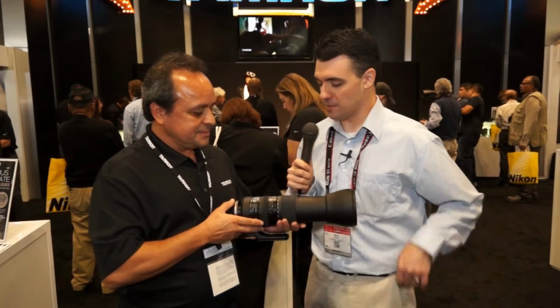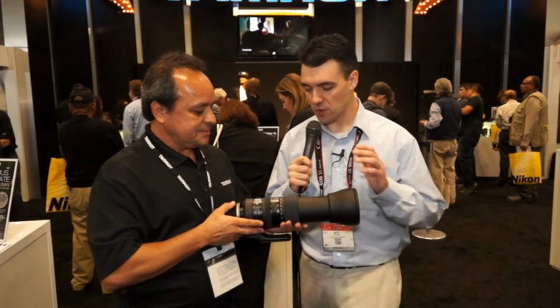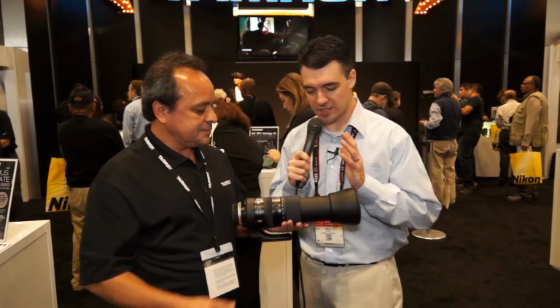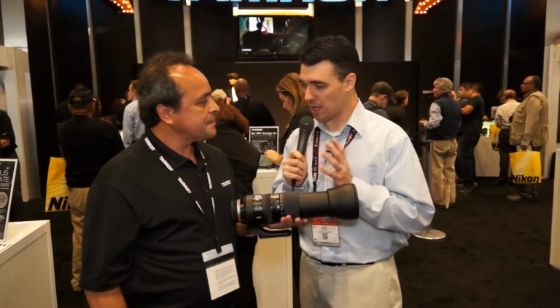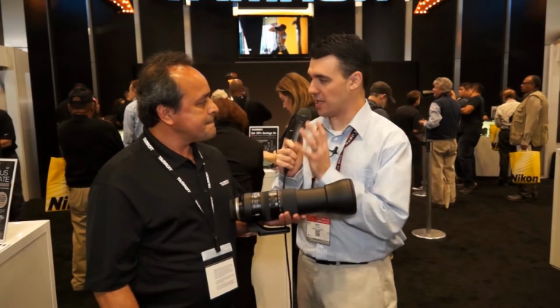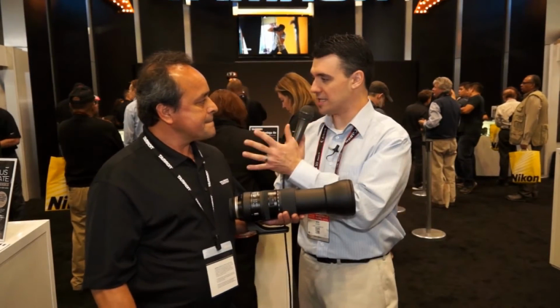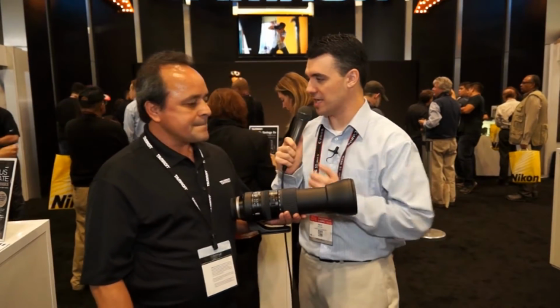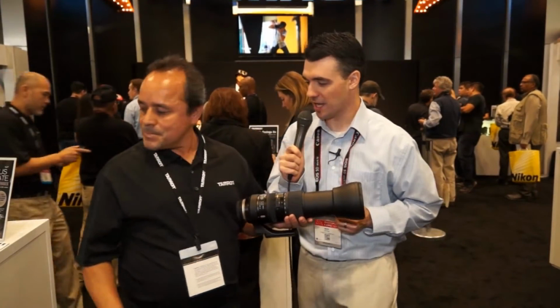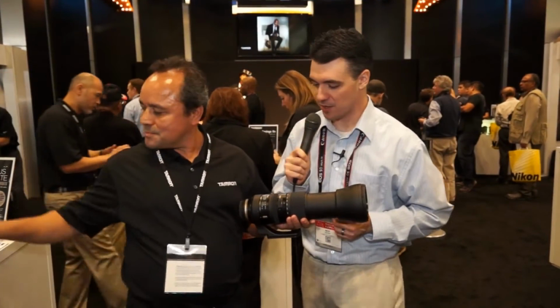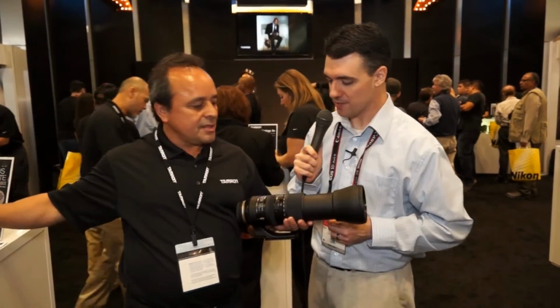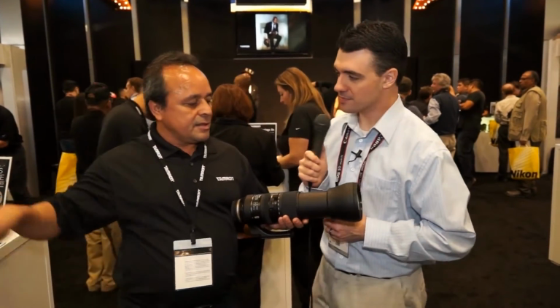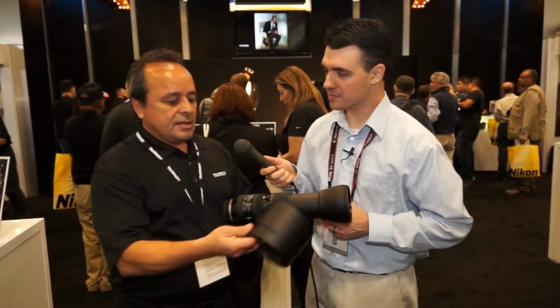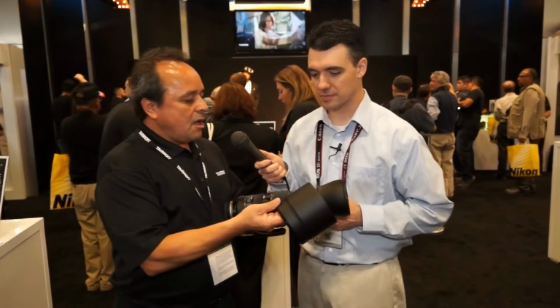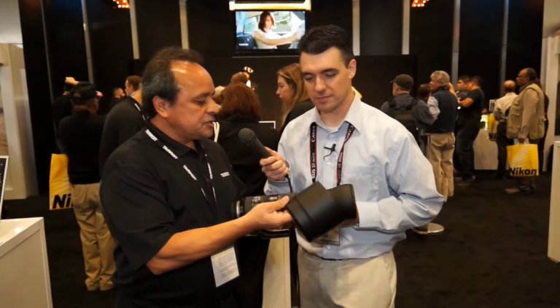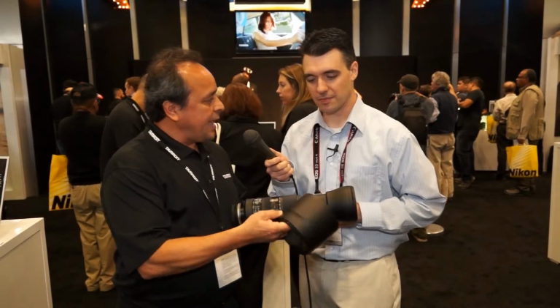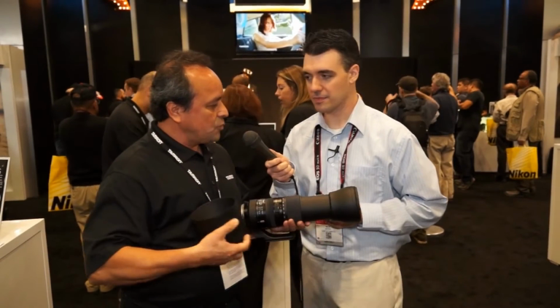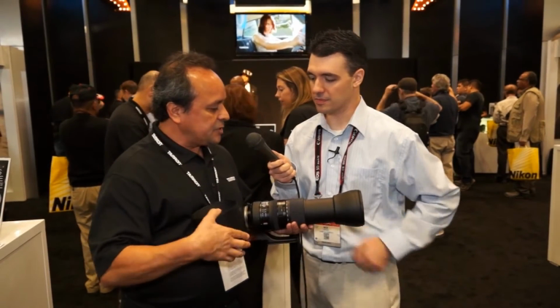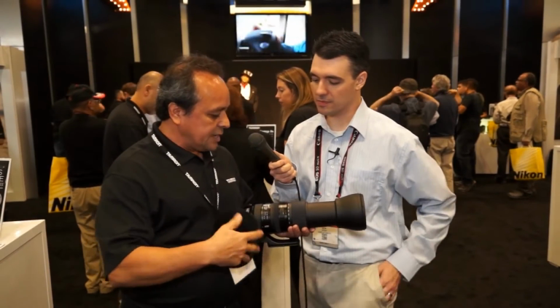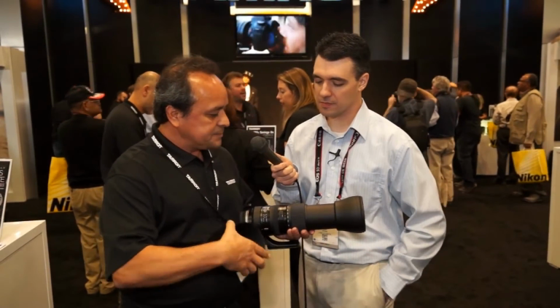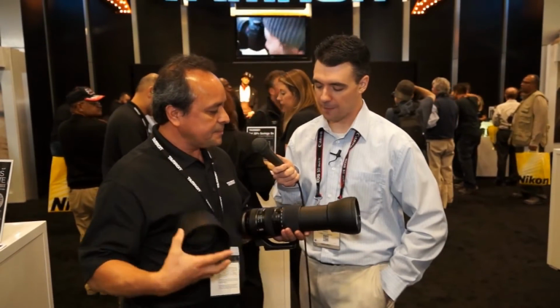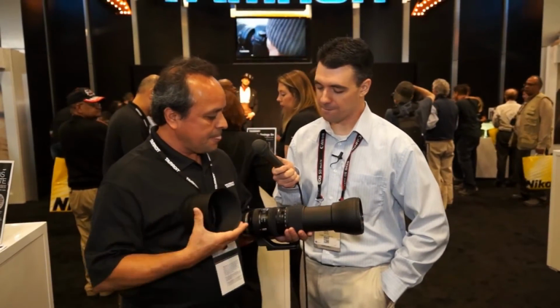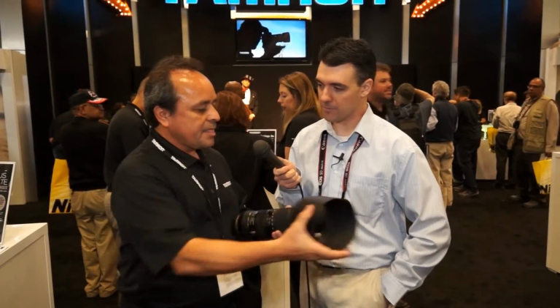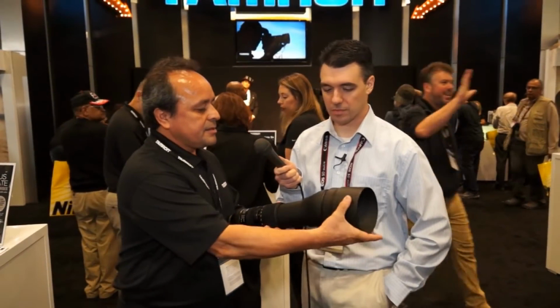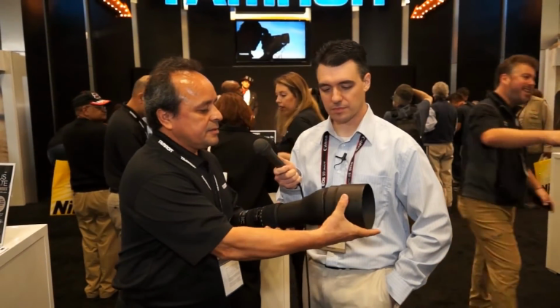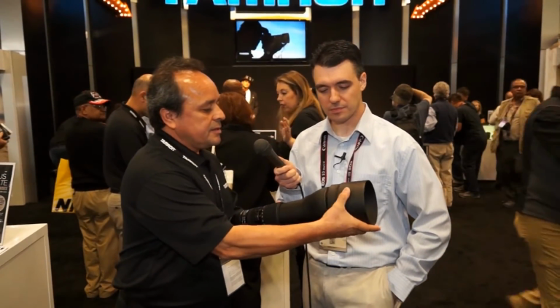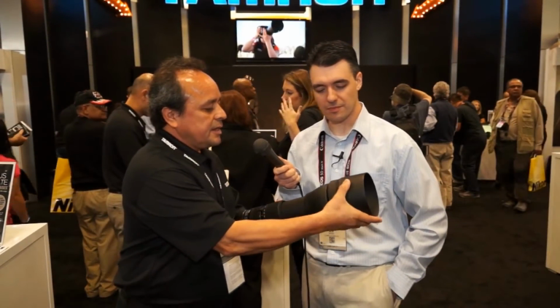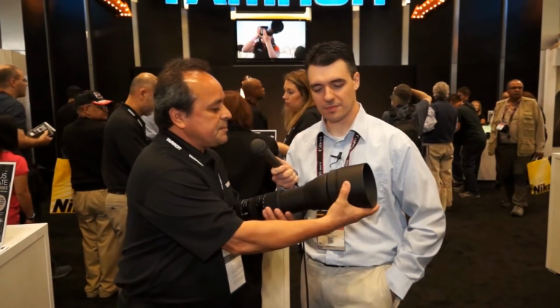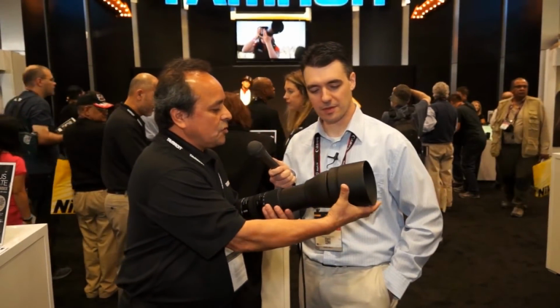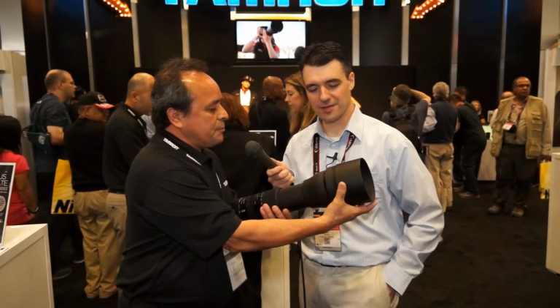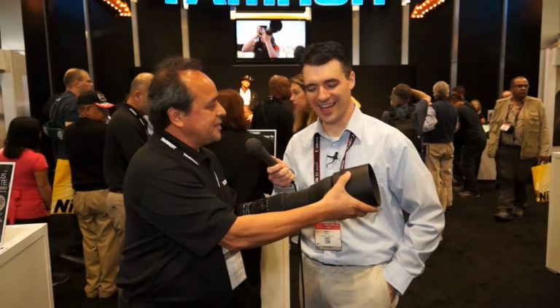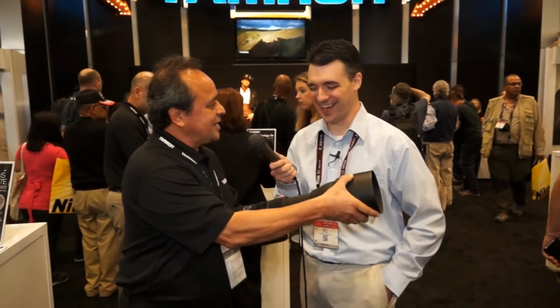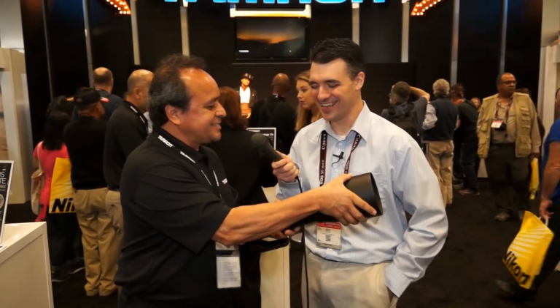This also comes with a nice big lens hood, which is always supplied with every single lens. It does make it a little more impressive as well, as you can see.